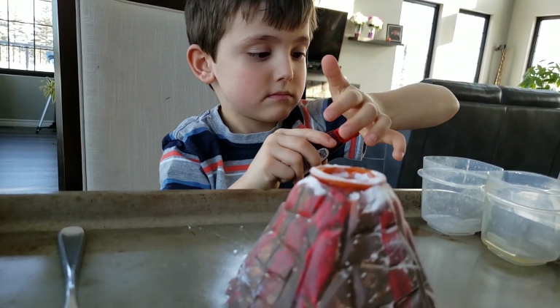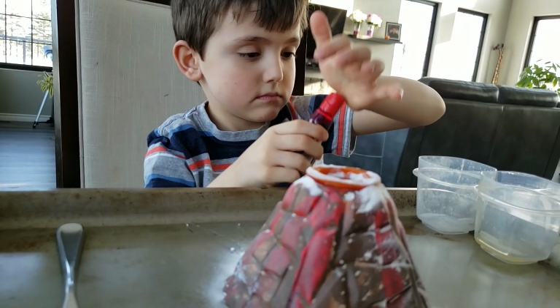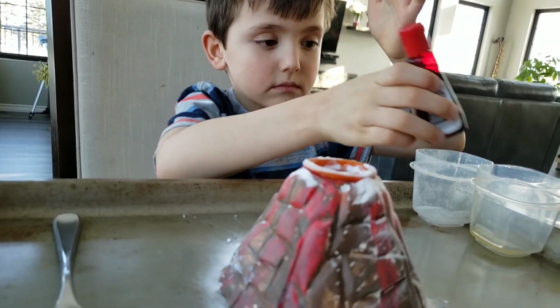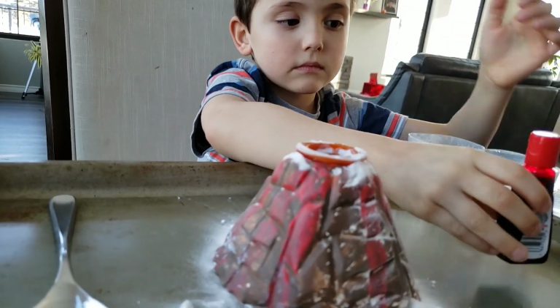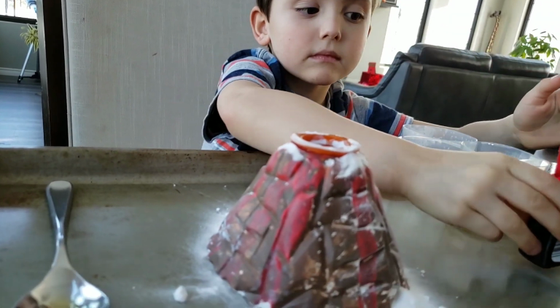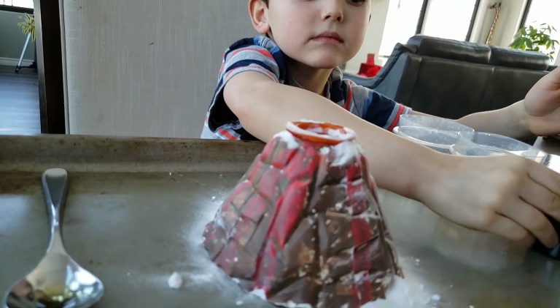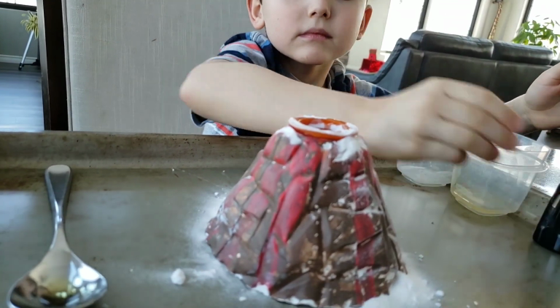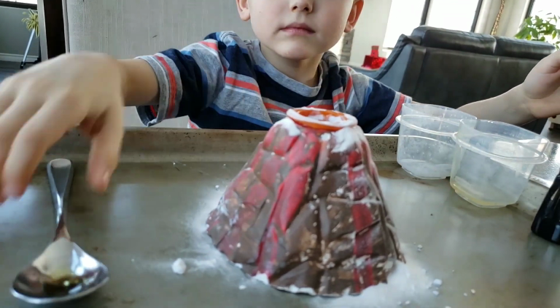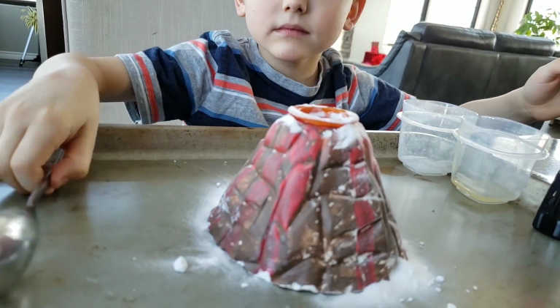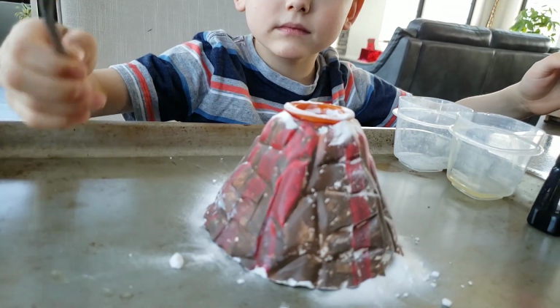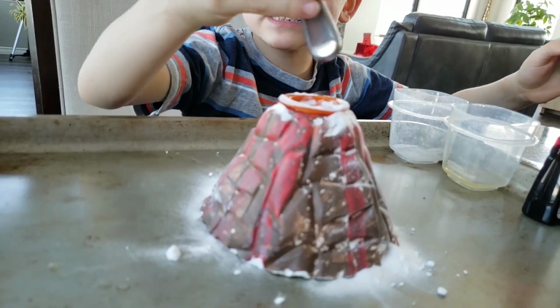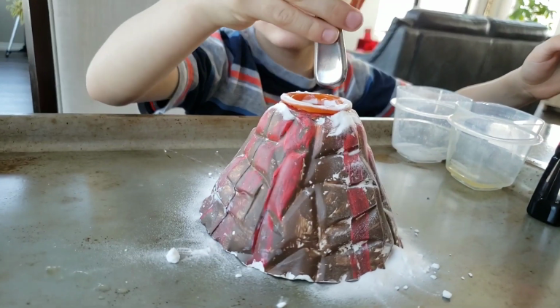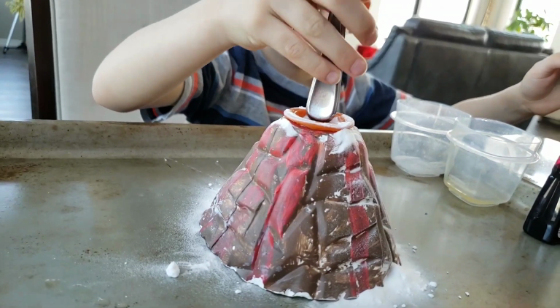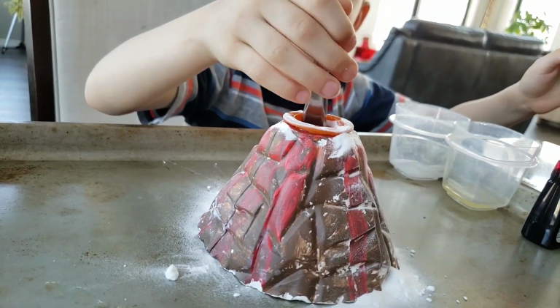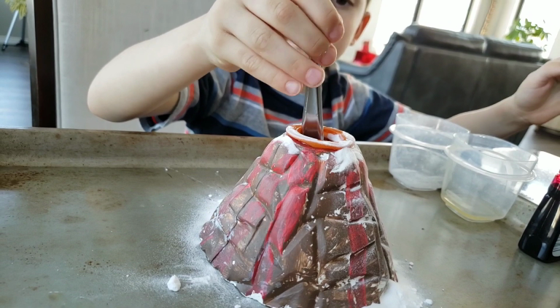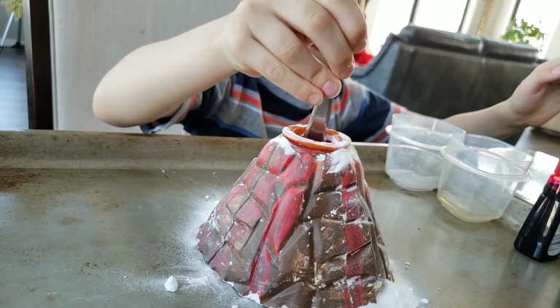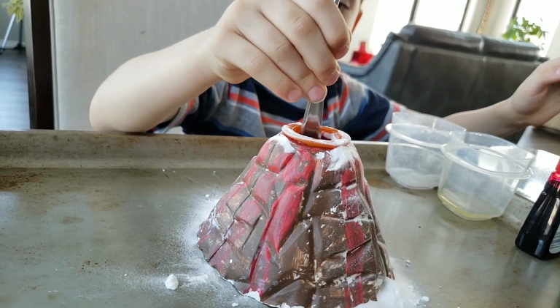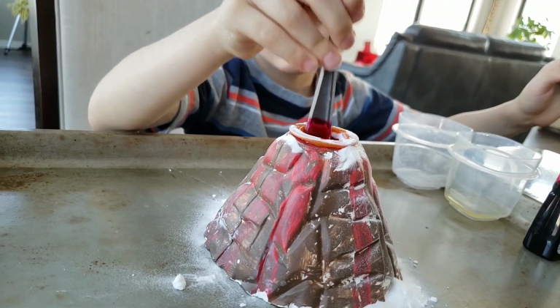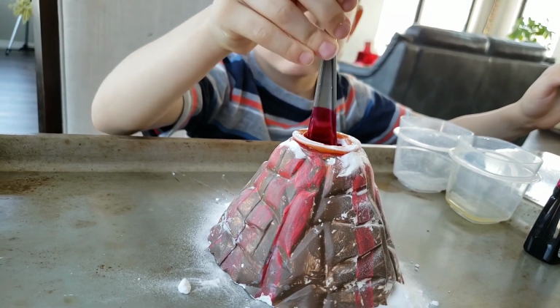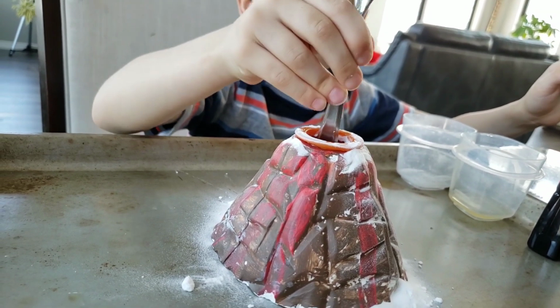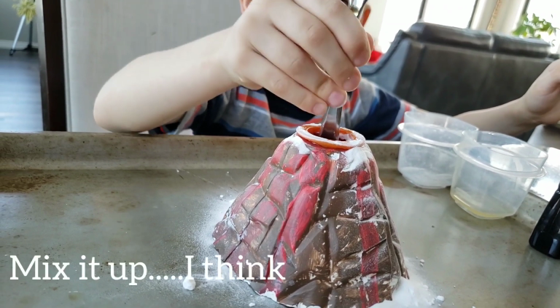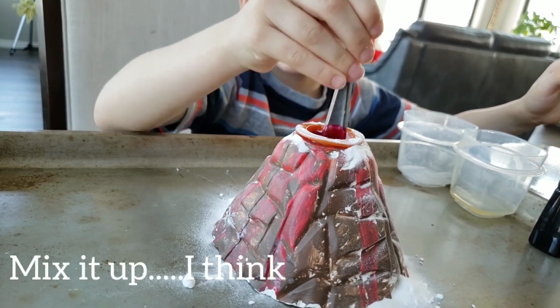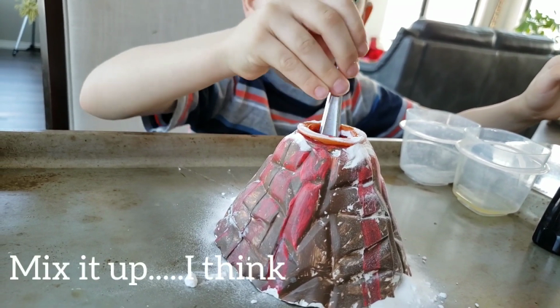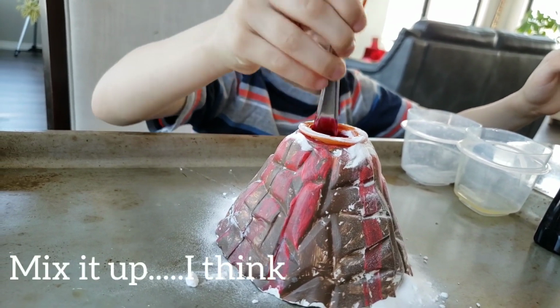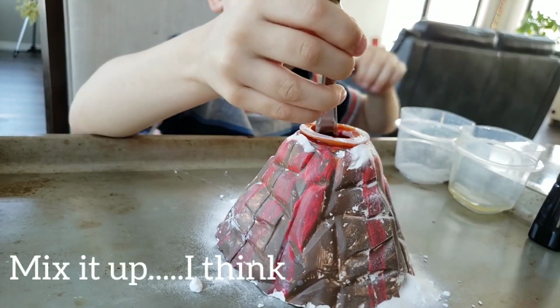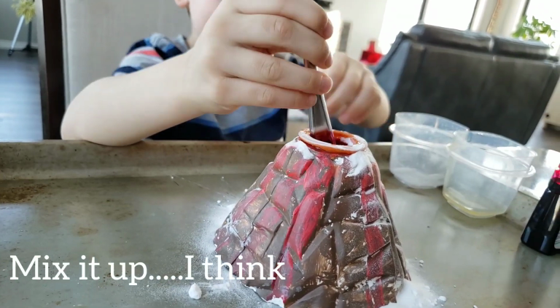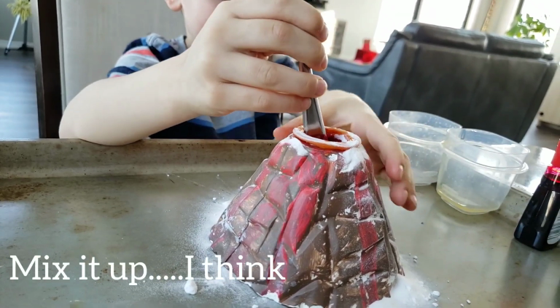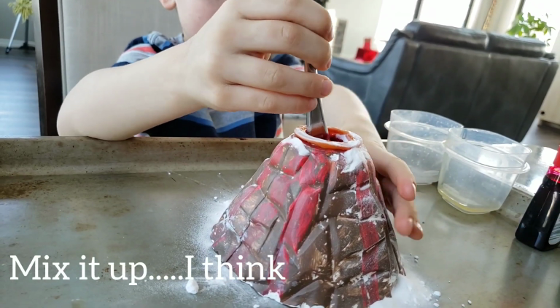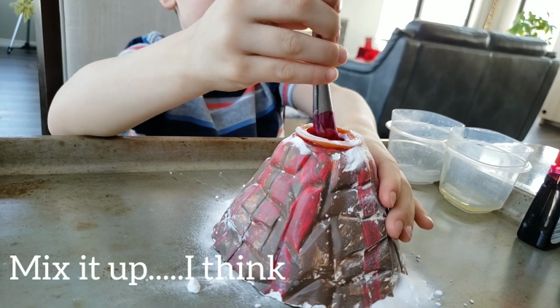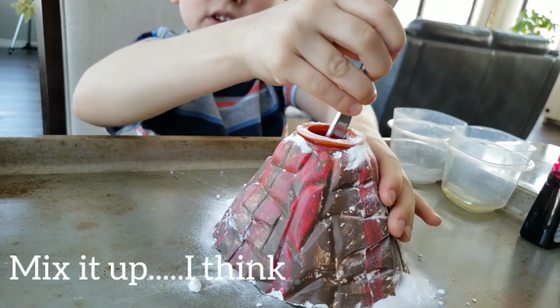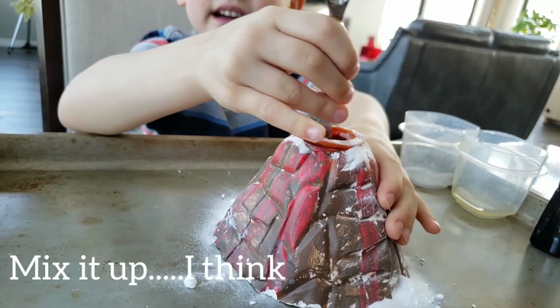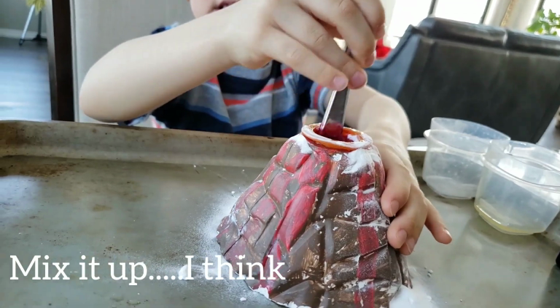Why don't you try maybe mixing it a little with the back of the spoon? This? Yeah. I don't know, I've never done this before. Yeah. I did this. Yeah, I did.